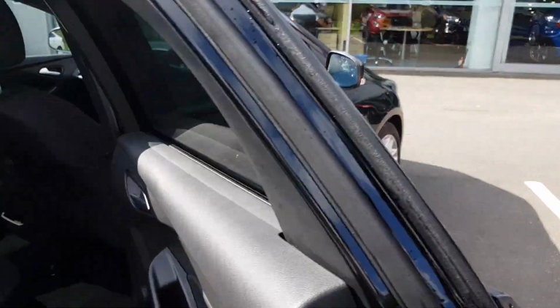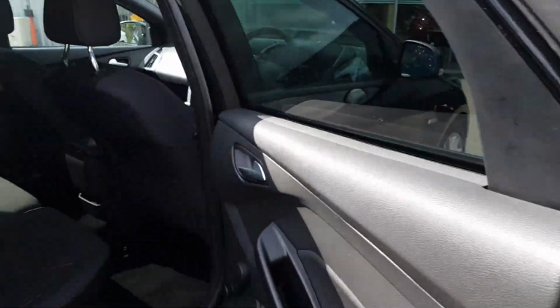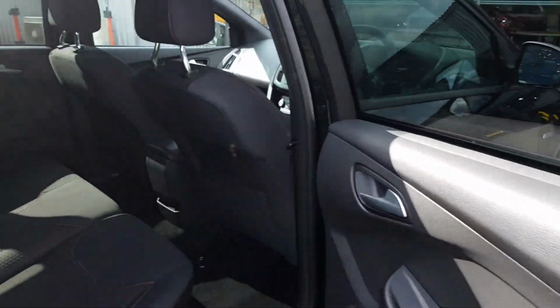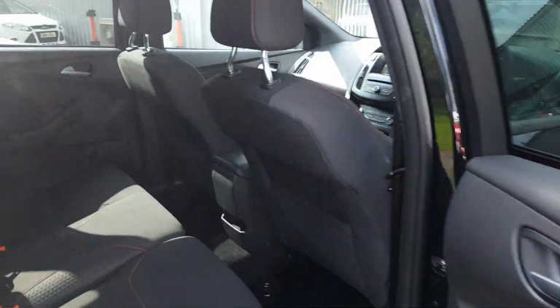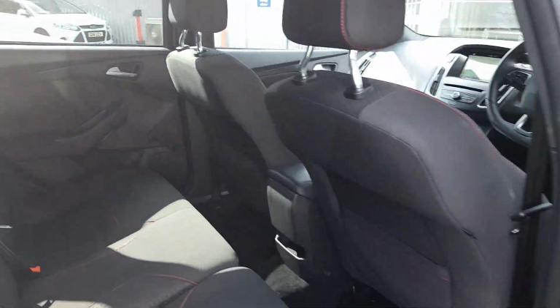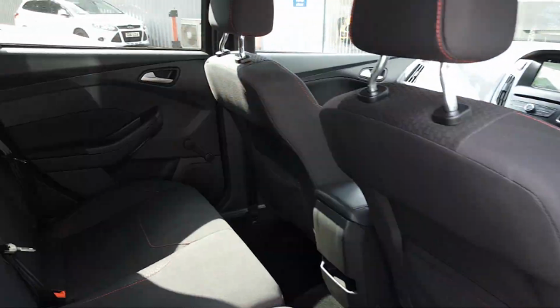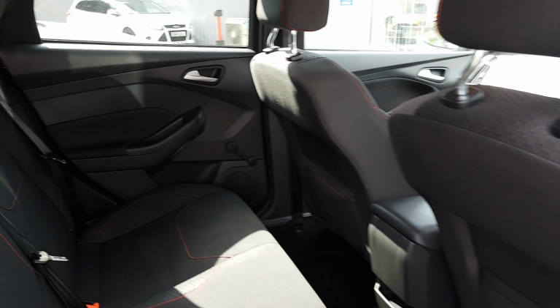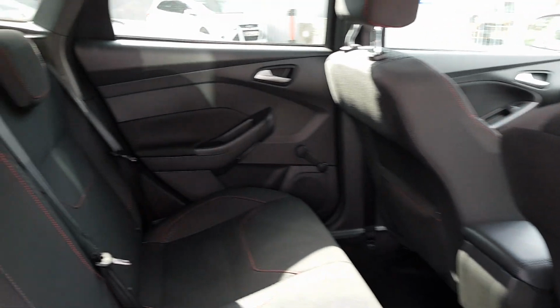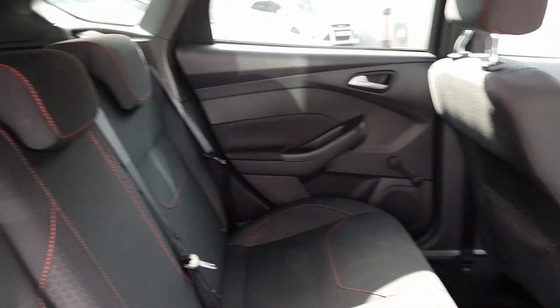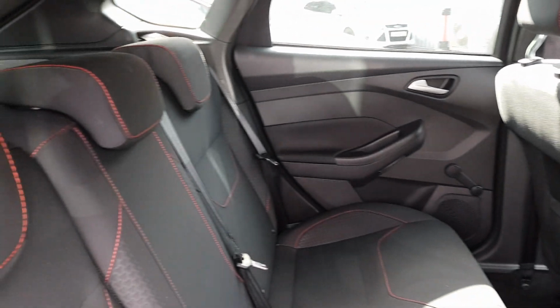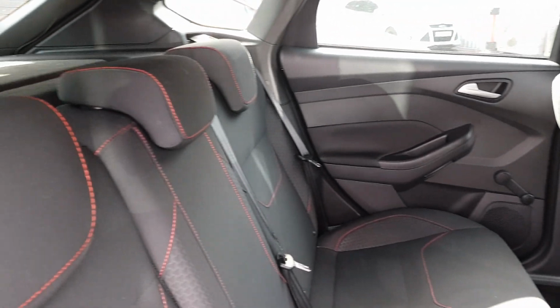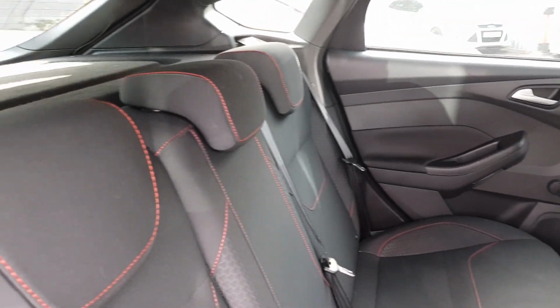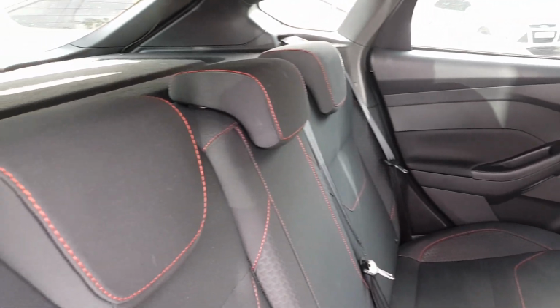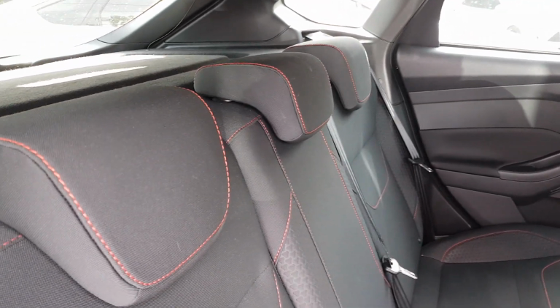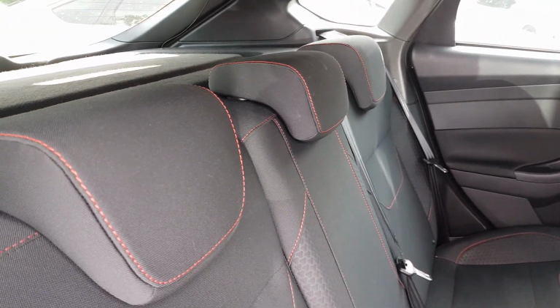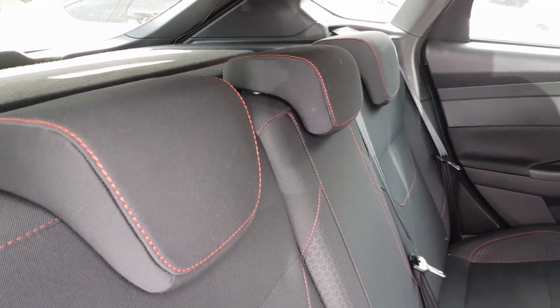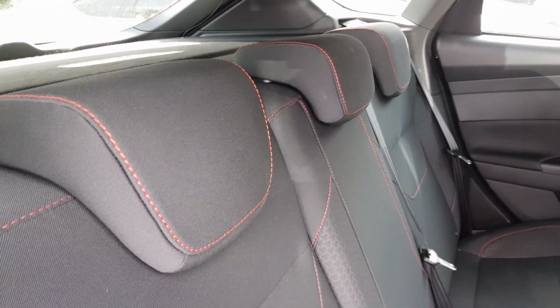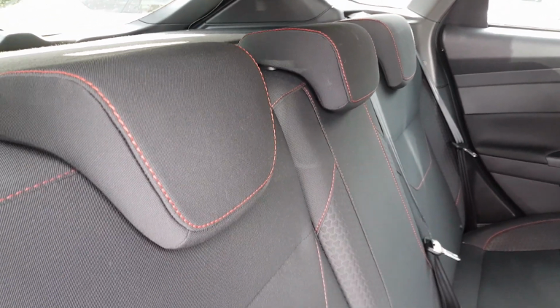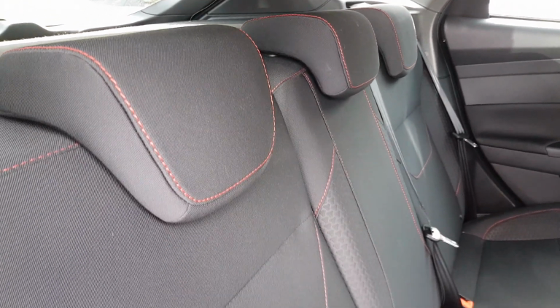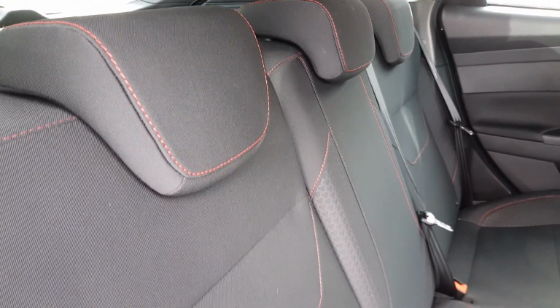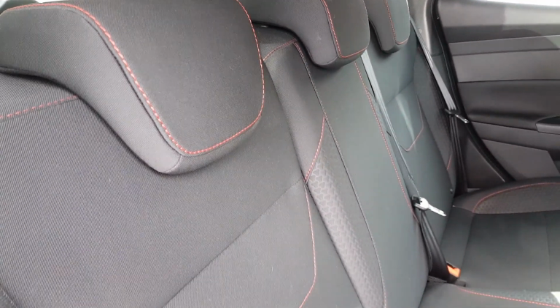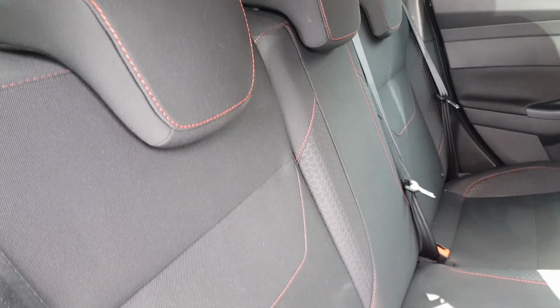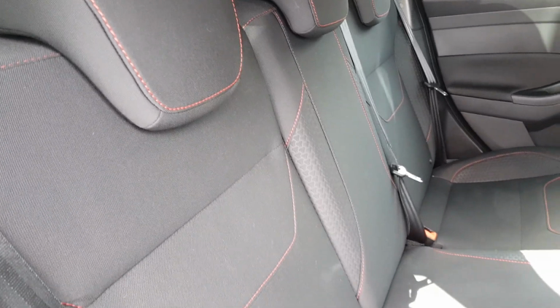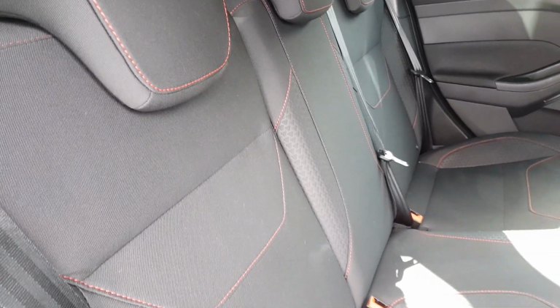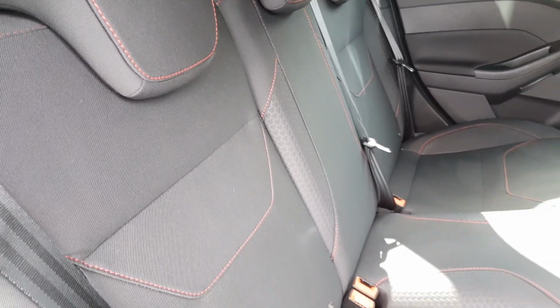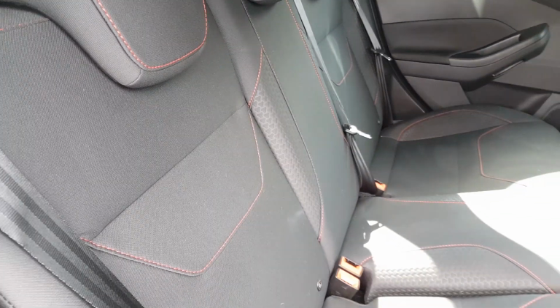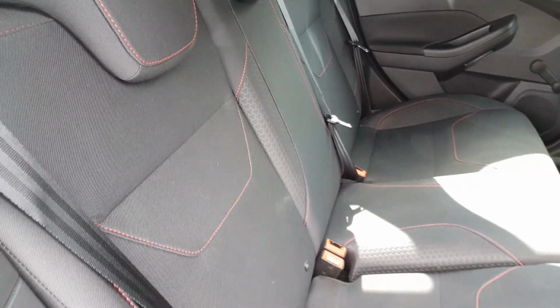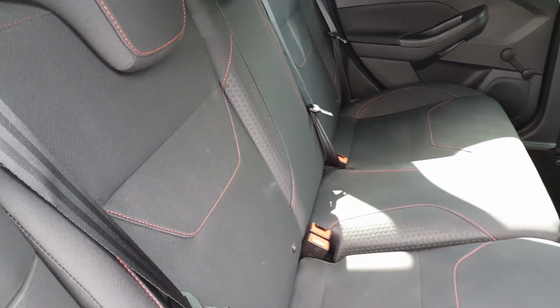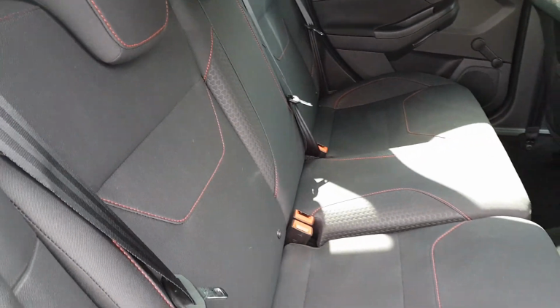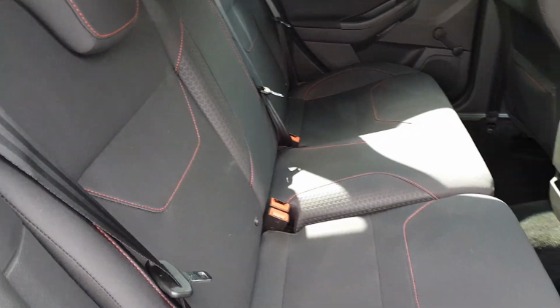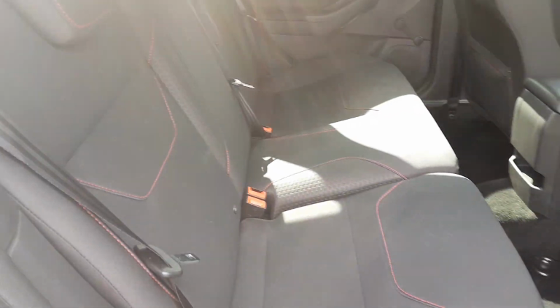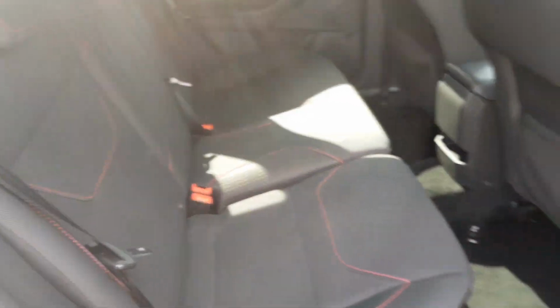In the back there's a good amount of space, making the Focus a perfect family car. That matching interior continues throughout, with full cloth and red contrast stitching, plus isofix in case a car seat is needed on board.